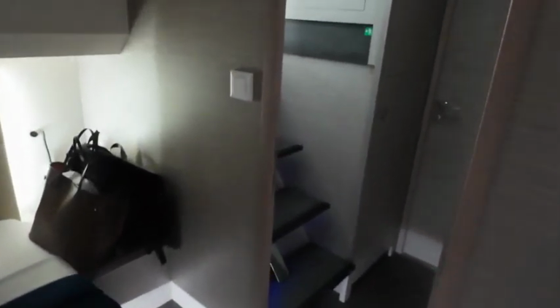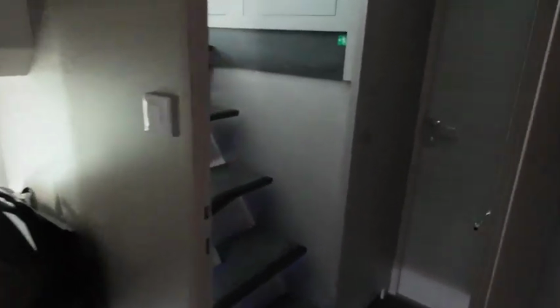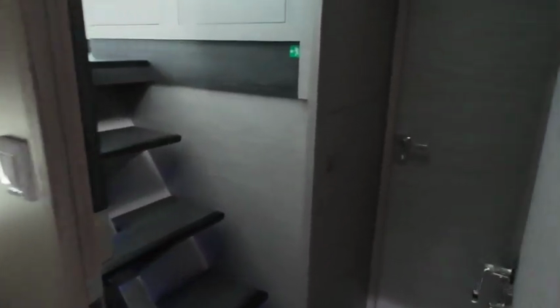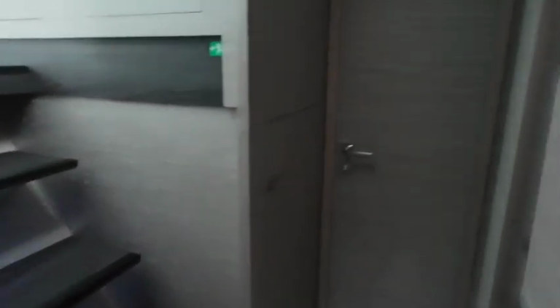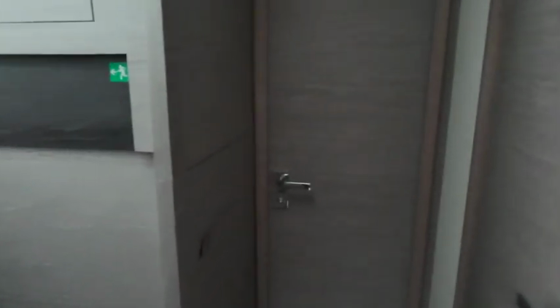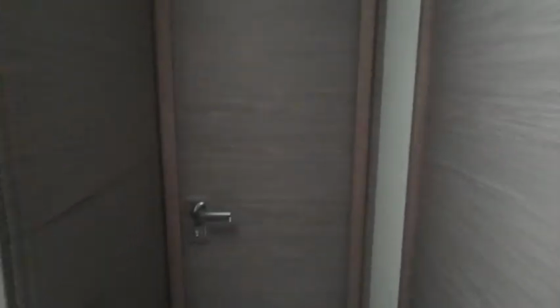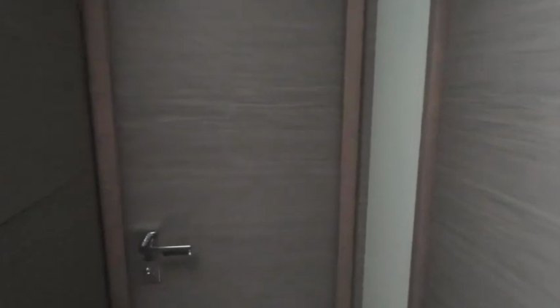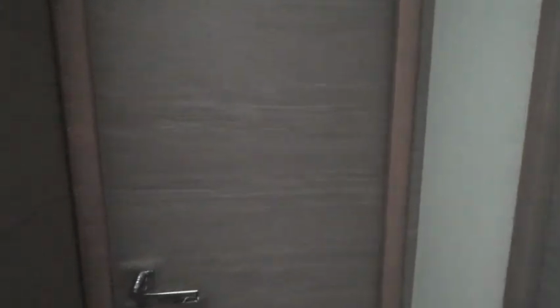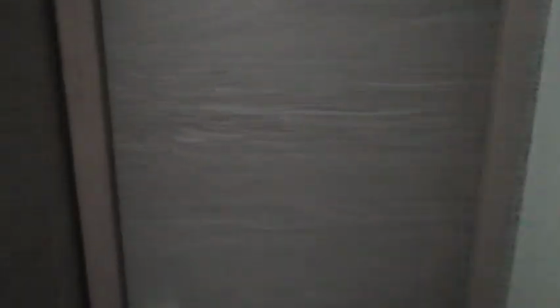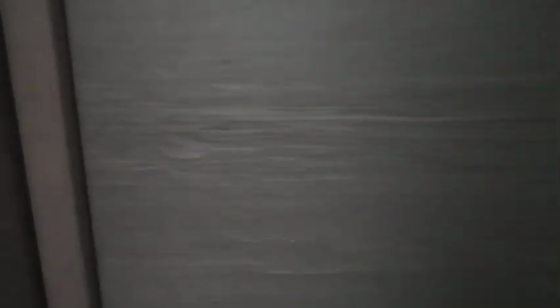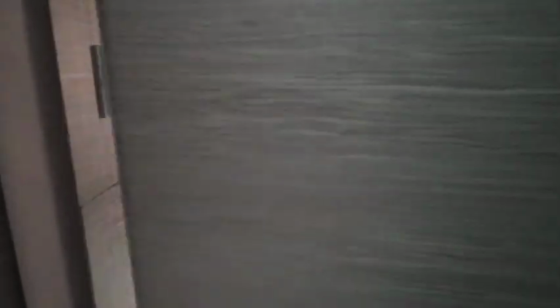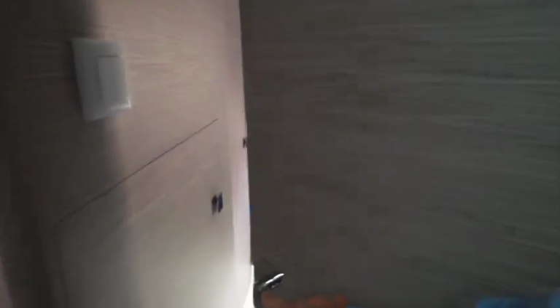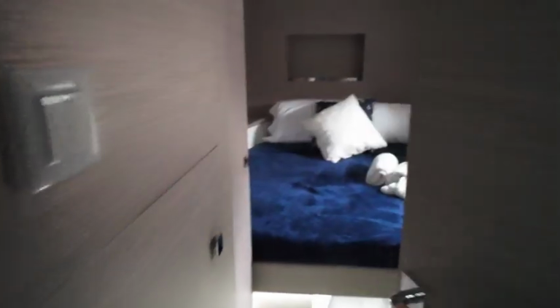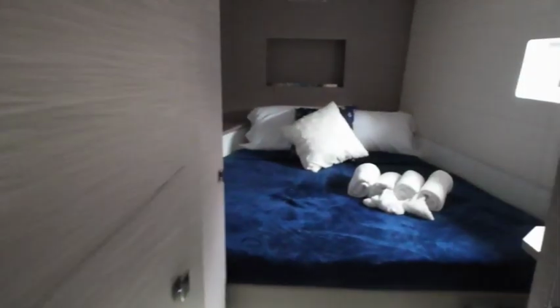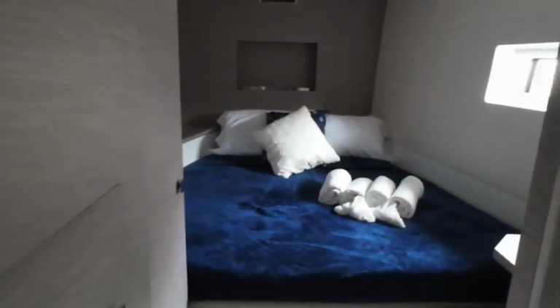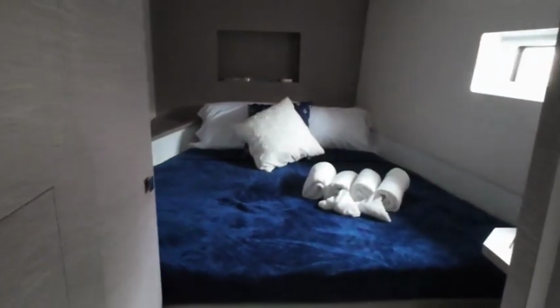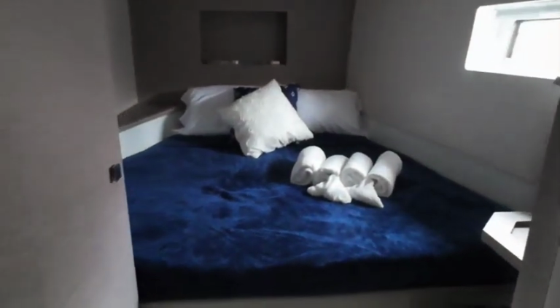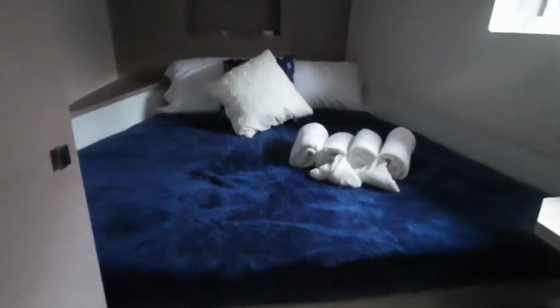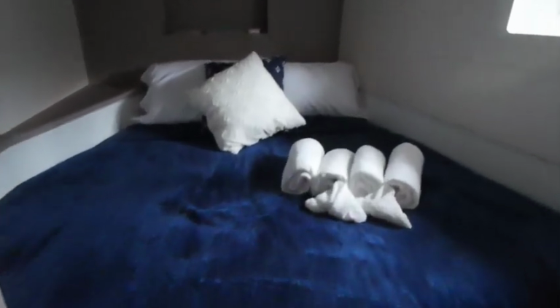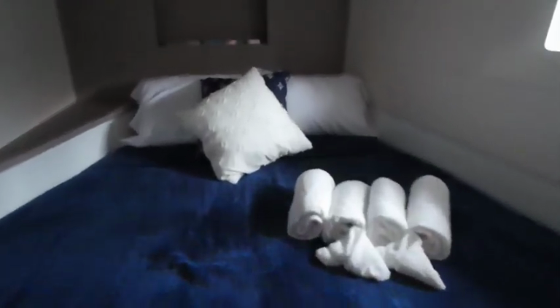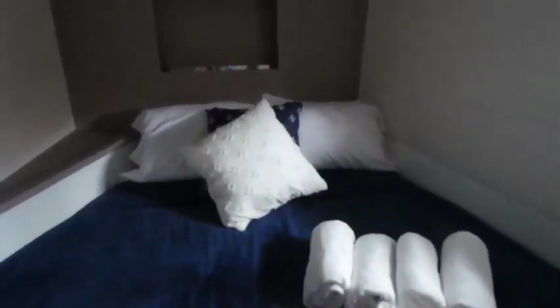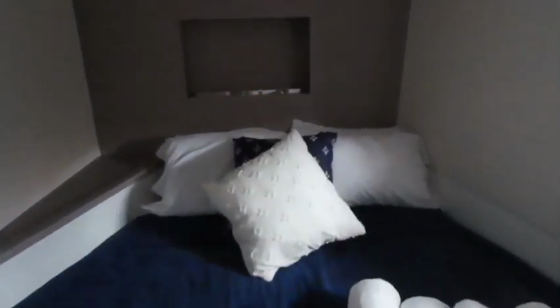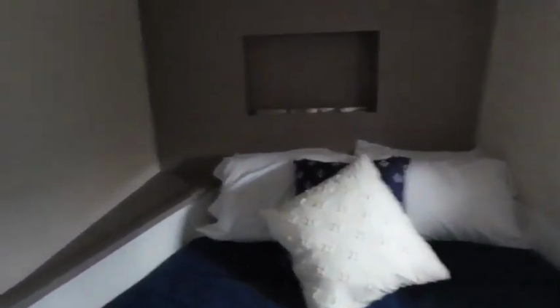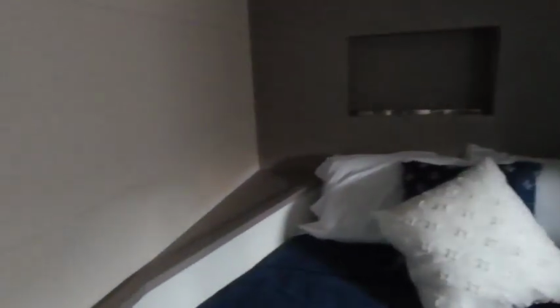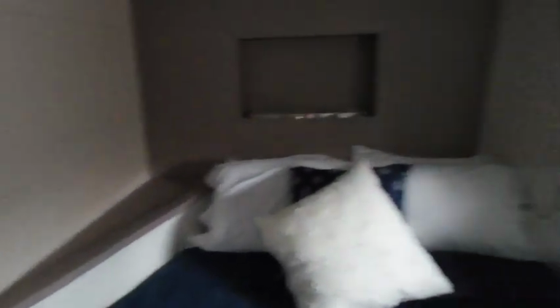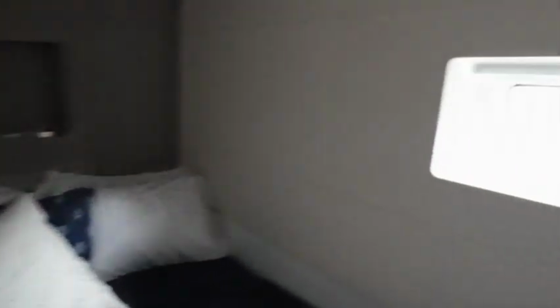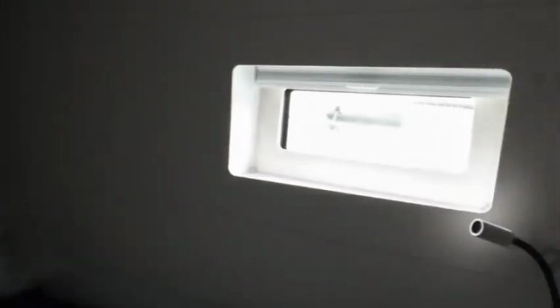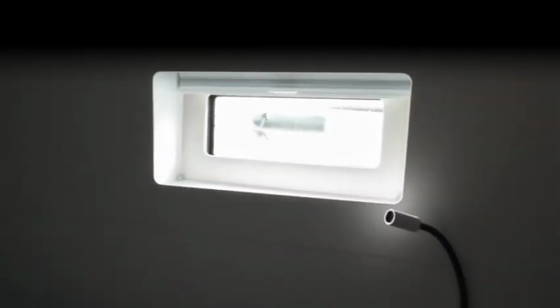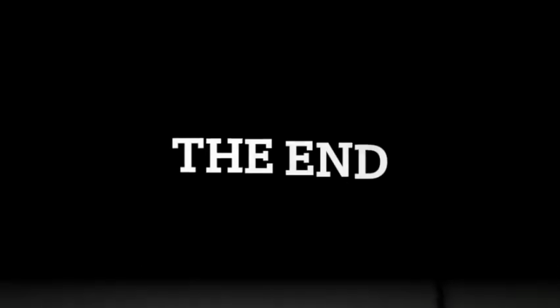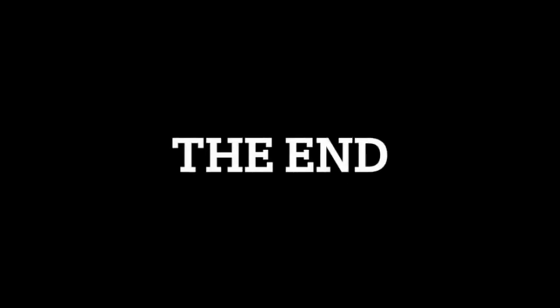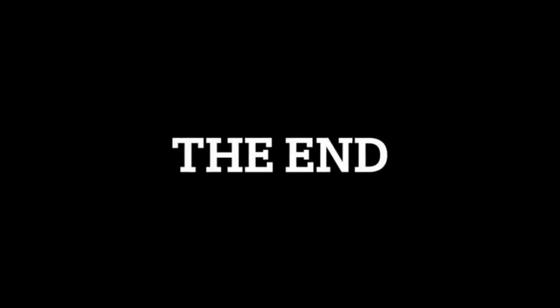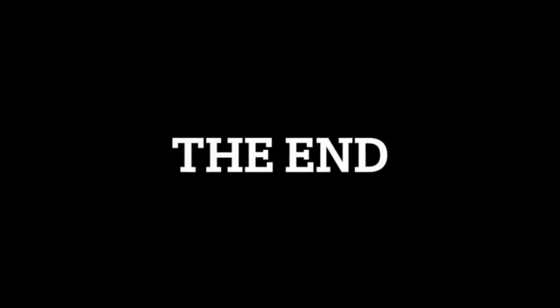And then the front bedroom on the port side — the third bedroom in the boat. It has another large twin or double bed. This is a nice room with a good amount of space.